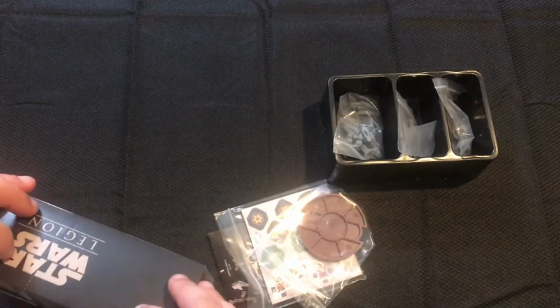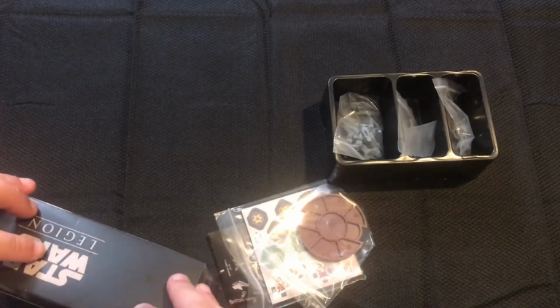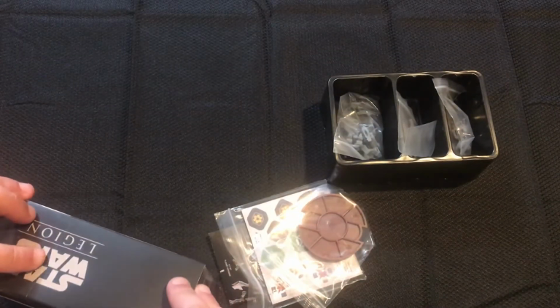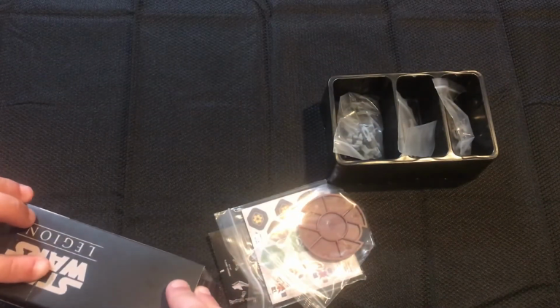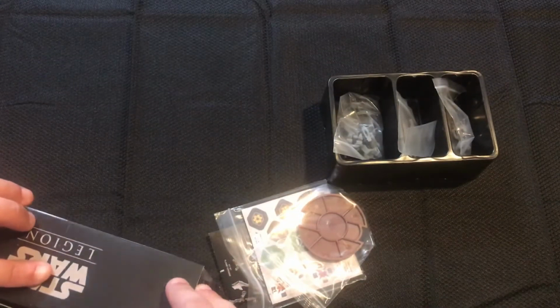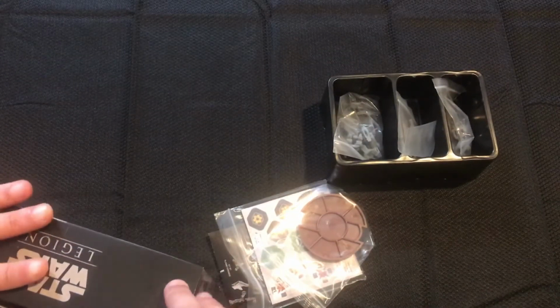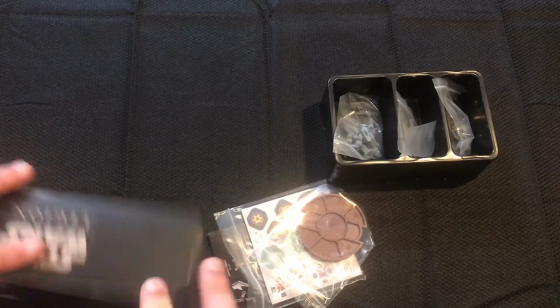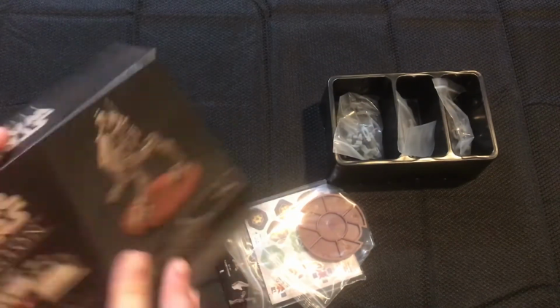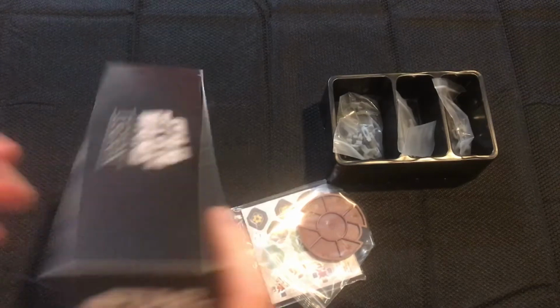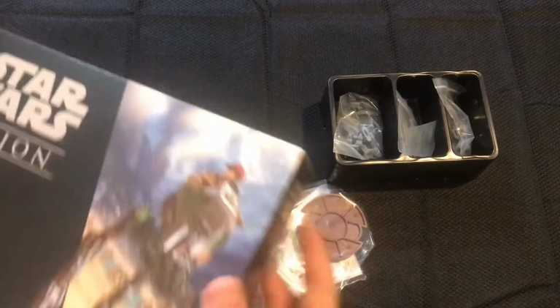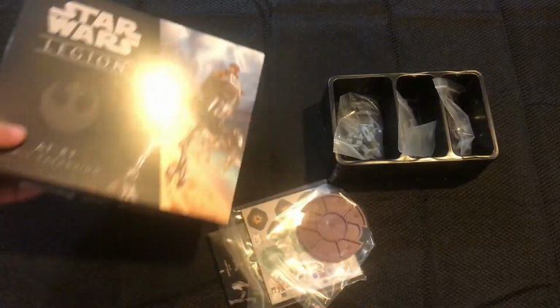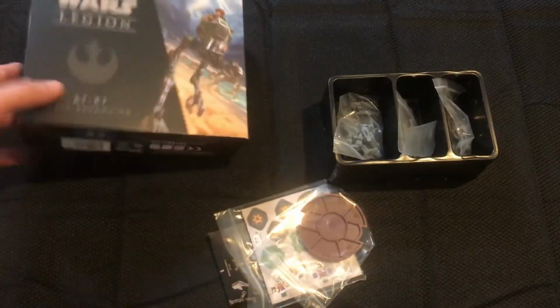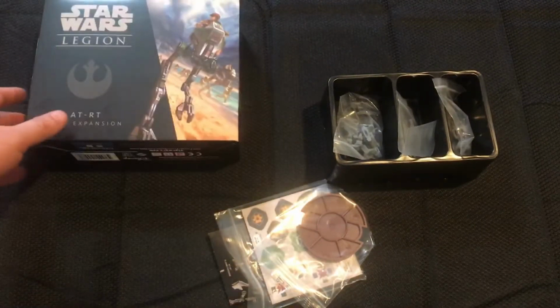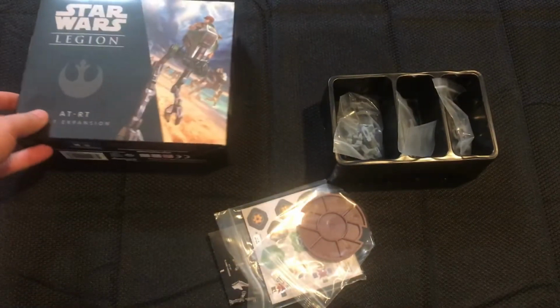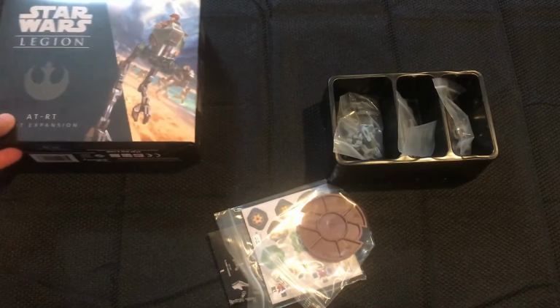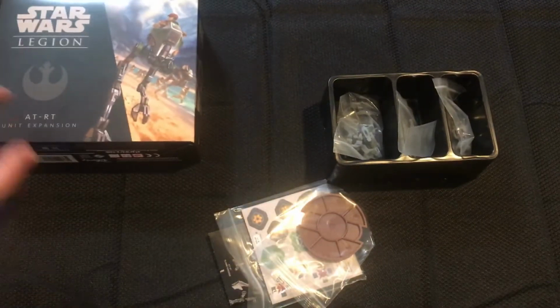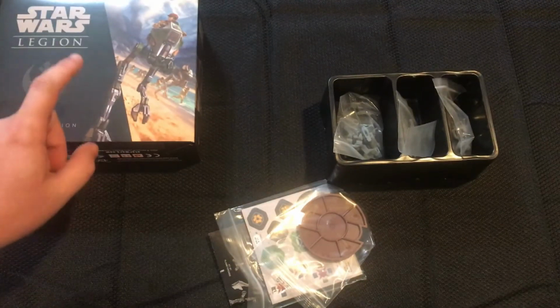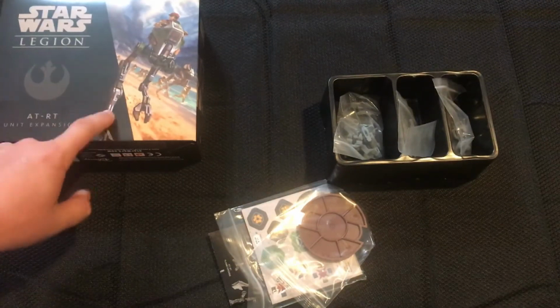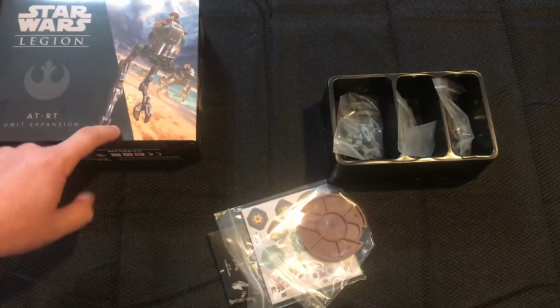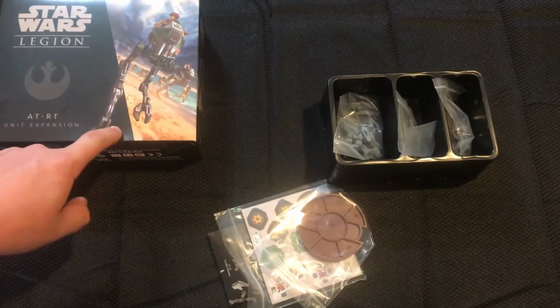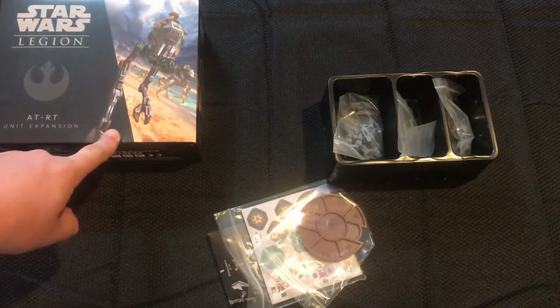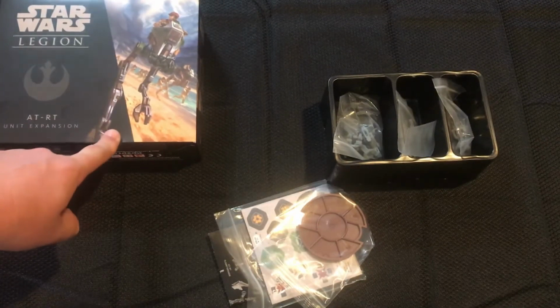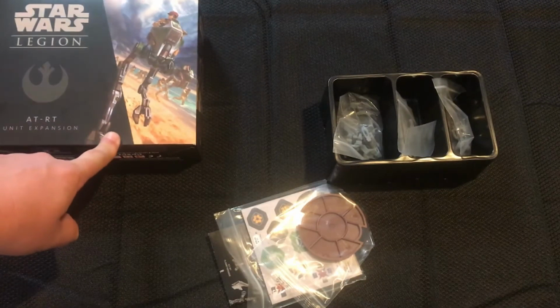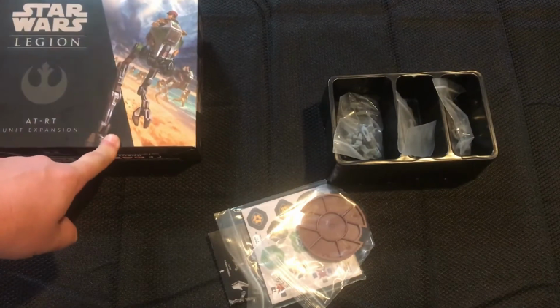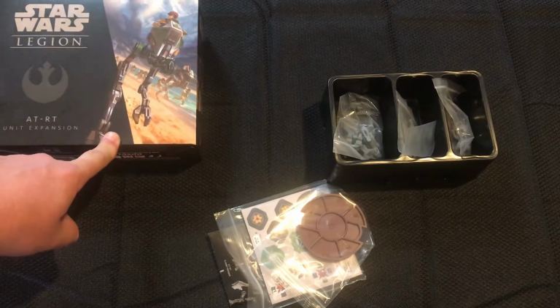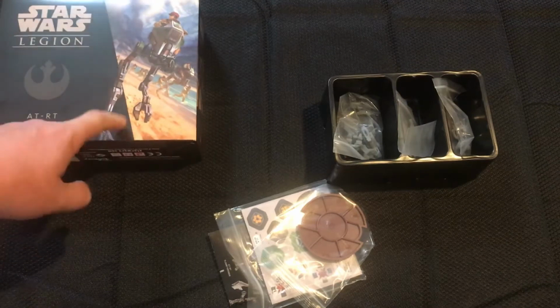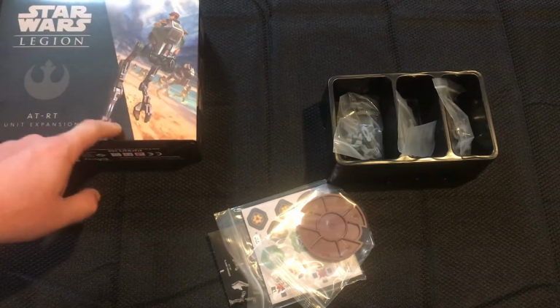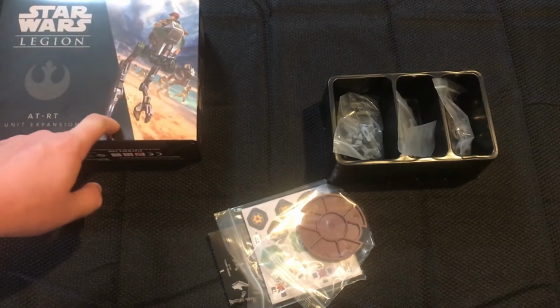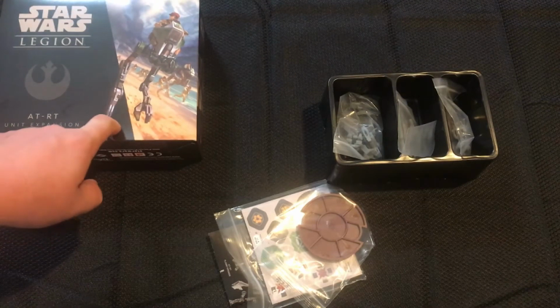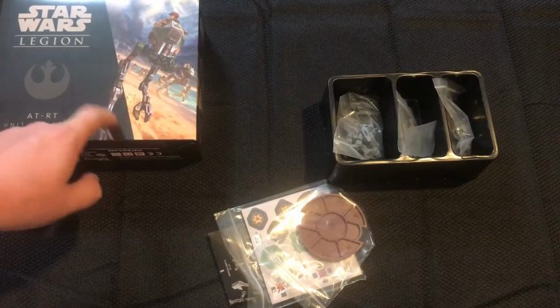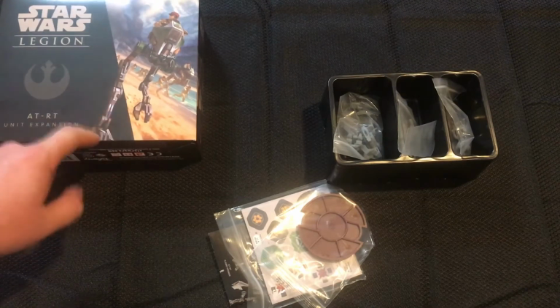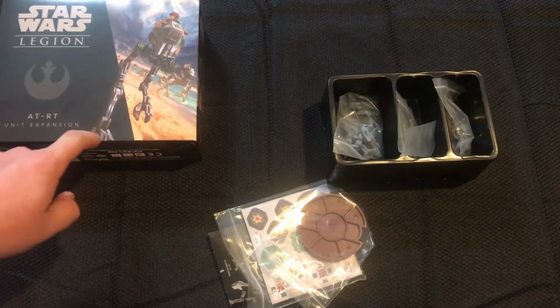Or especially if you don't want six core troopers but you do want the ATRT rider to run a triple rotary list, this is a great kit to get.